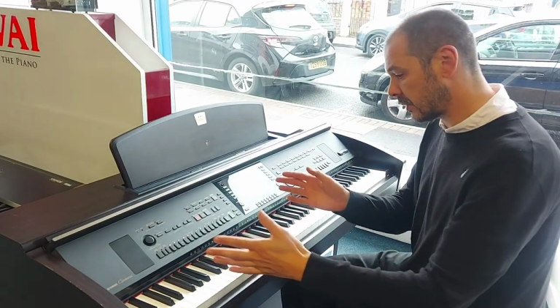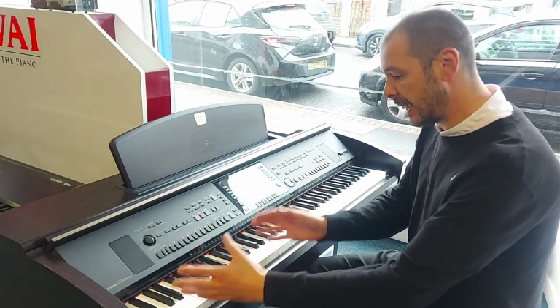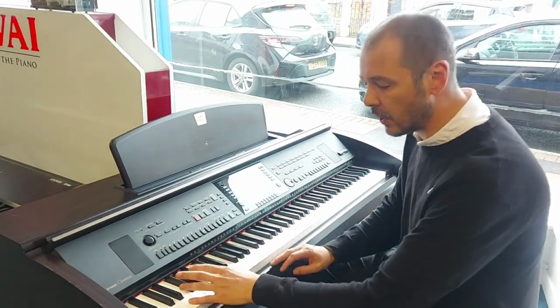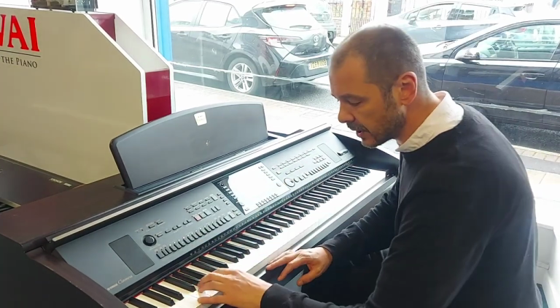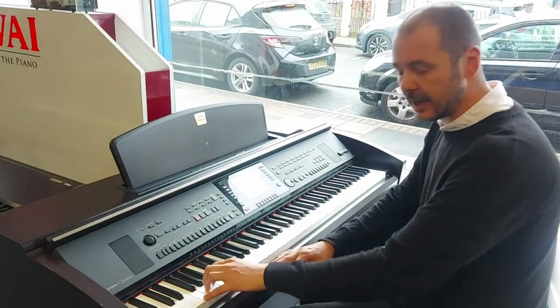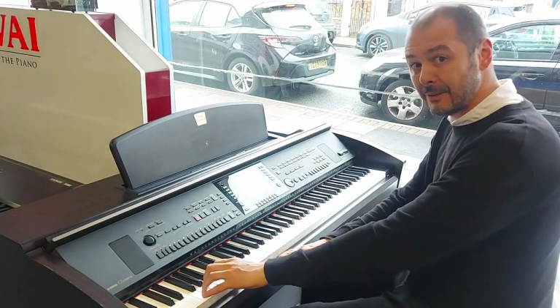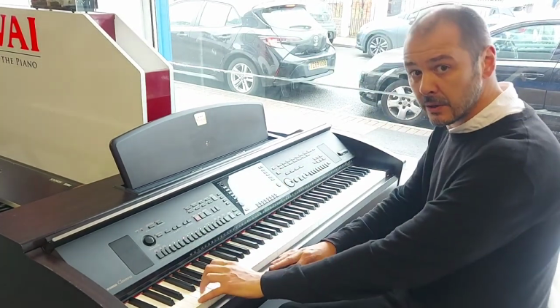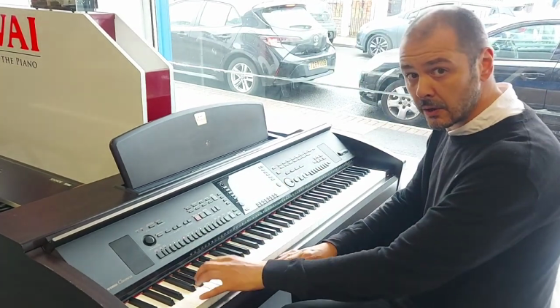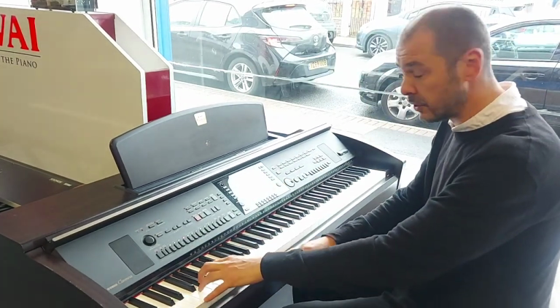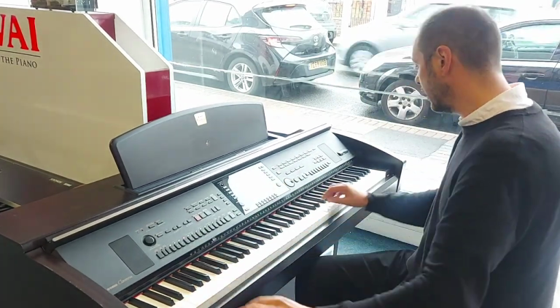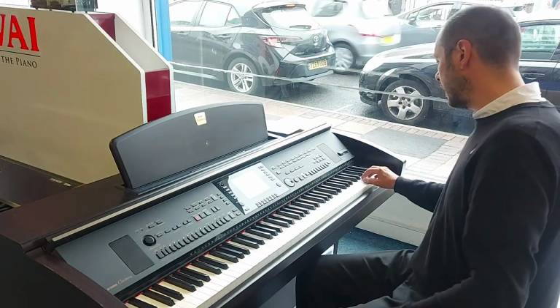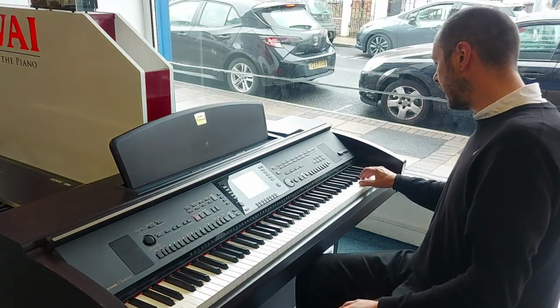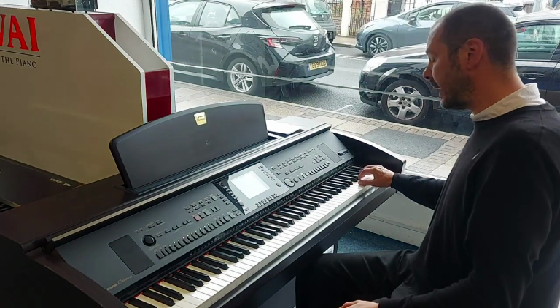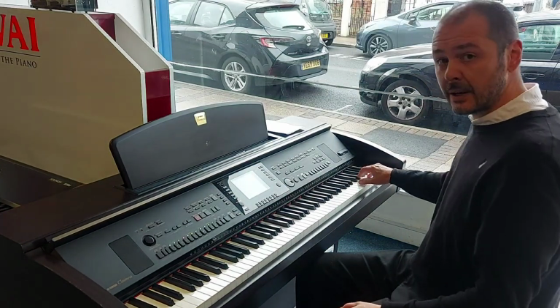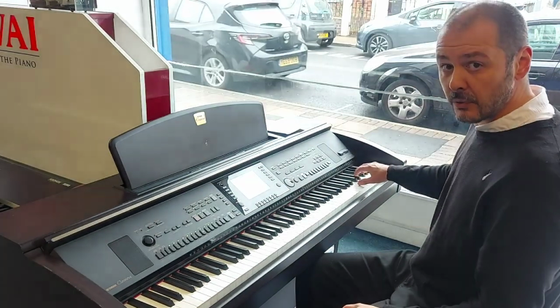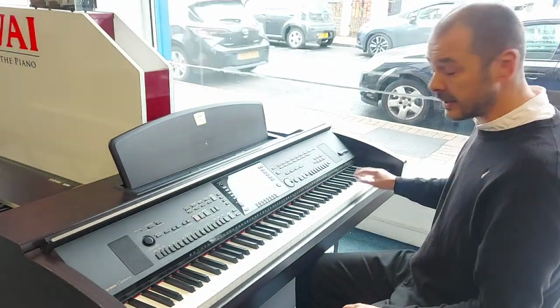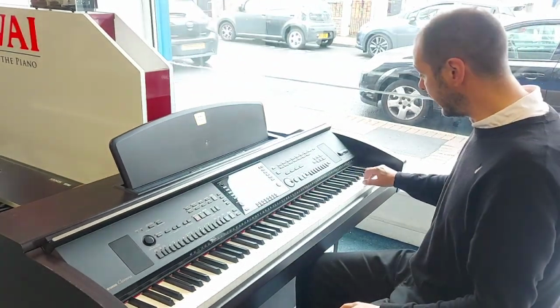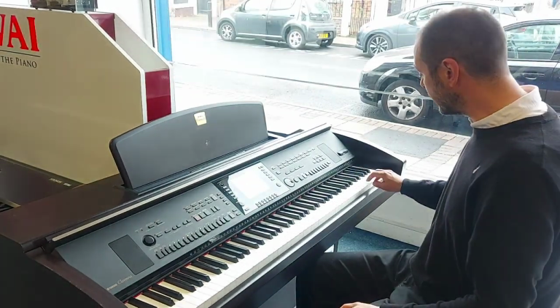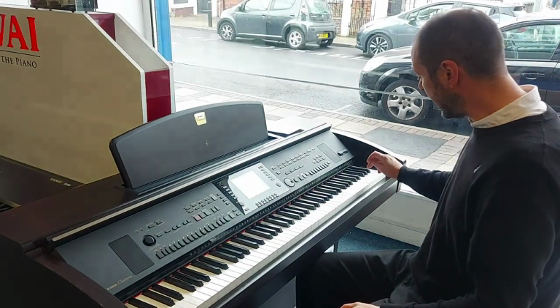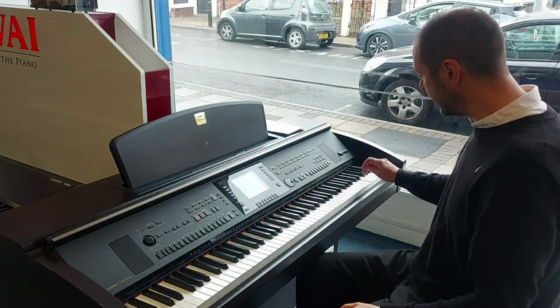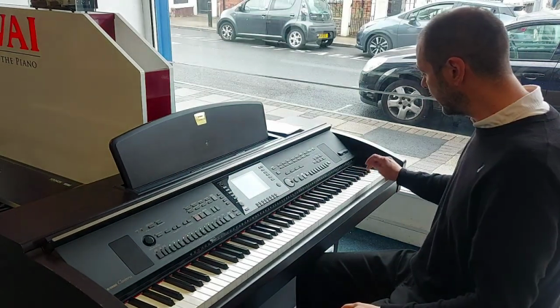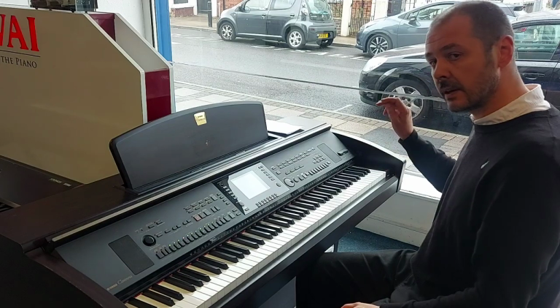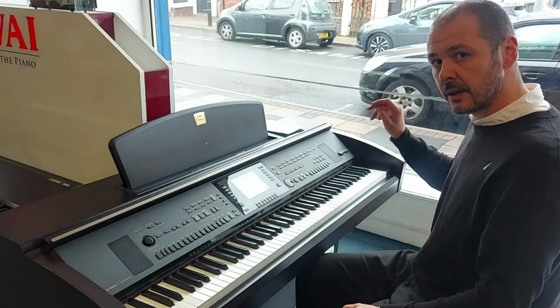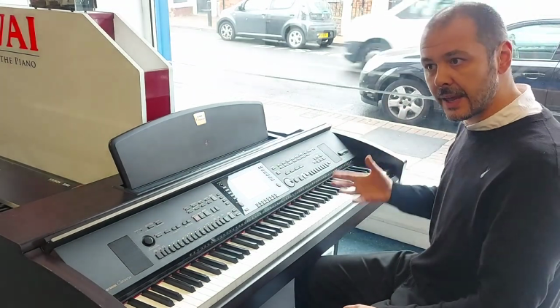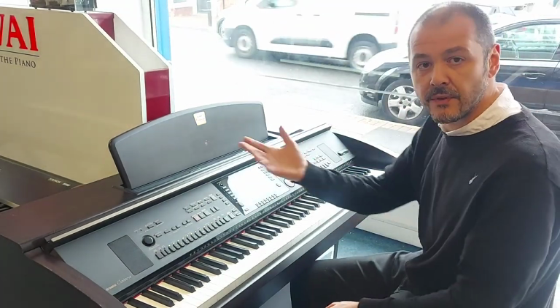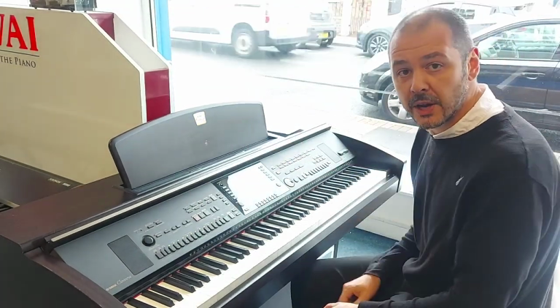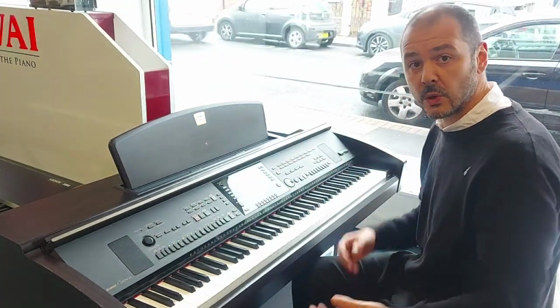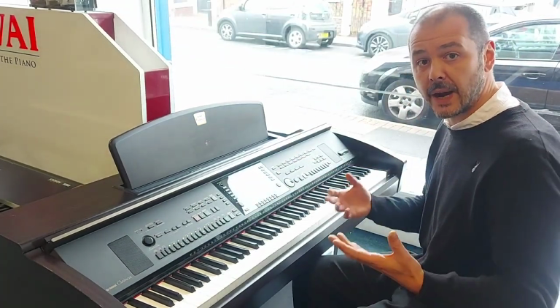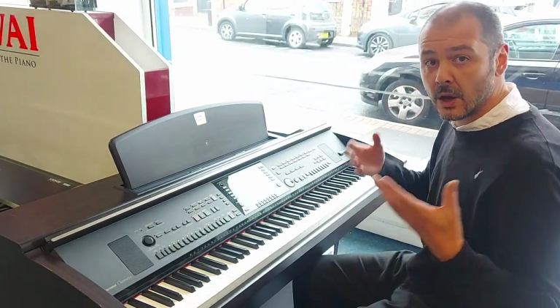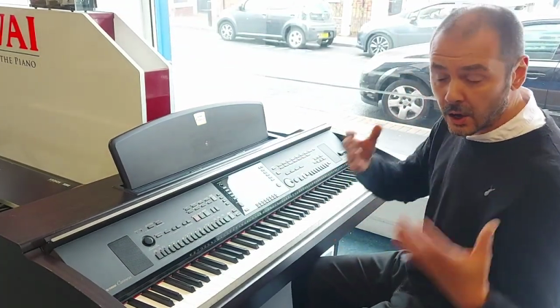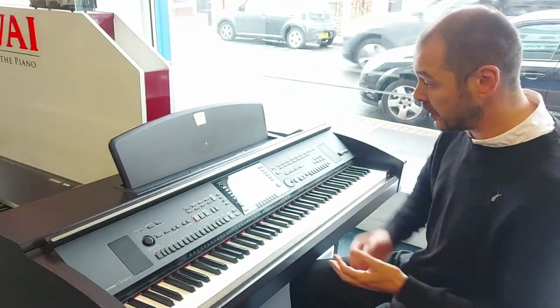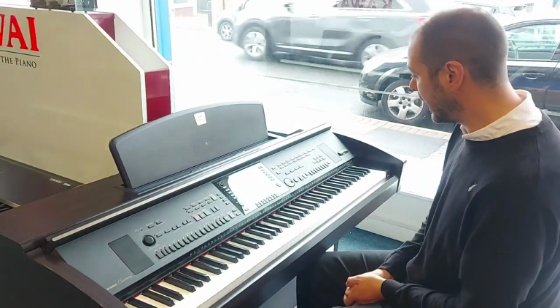So the bass notes are slightly heavier to touch and the high notes on your right hand slightly lighter to touch, and you get that reverberation that you would find on an acoustic piano.